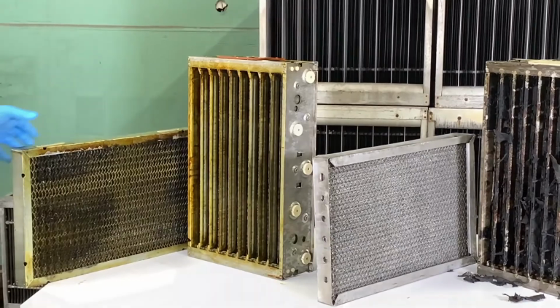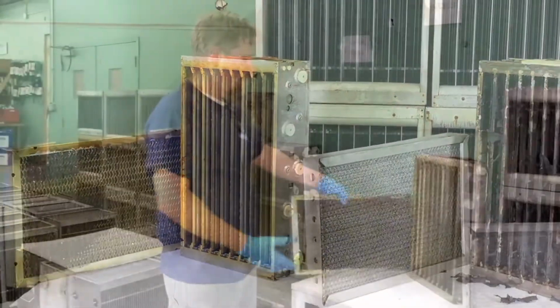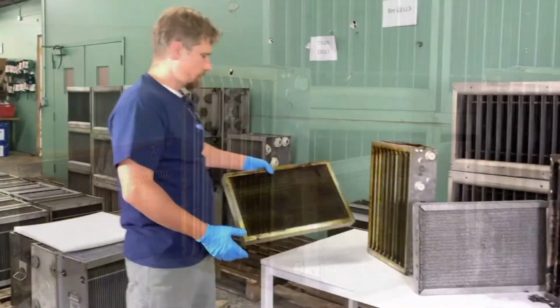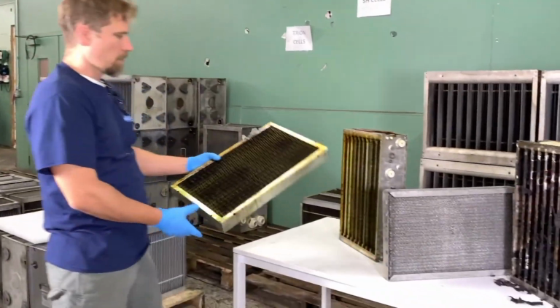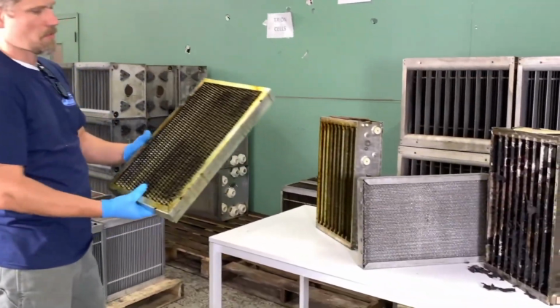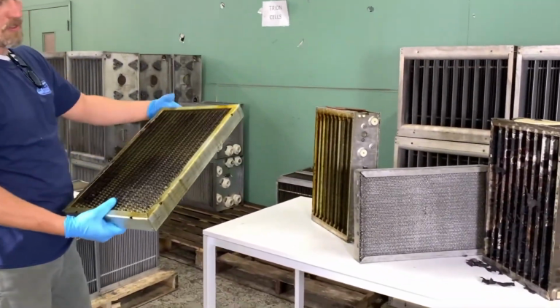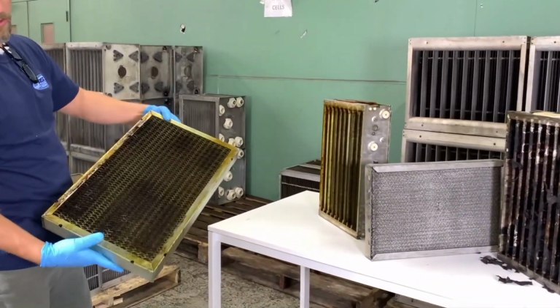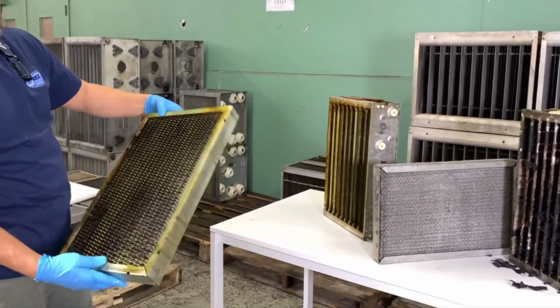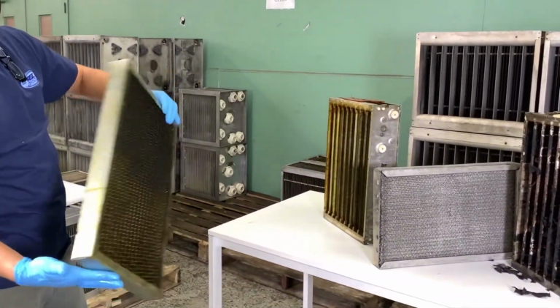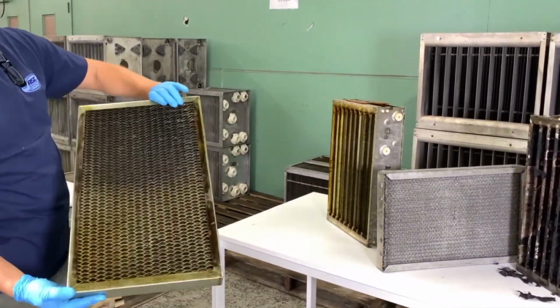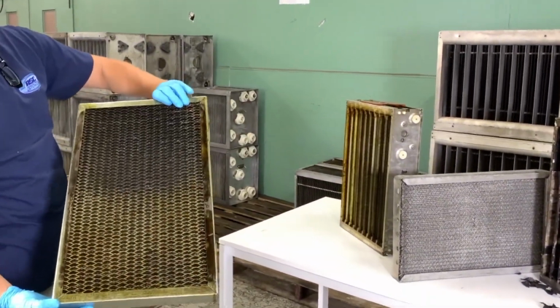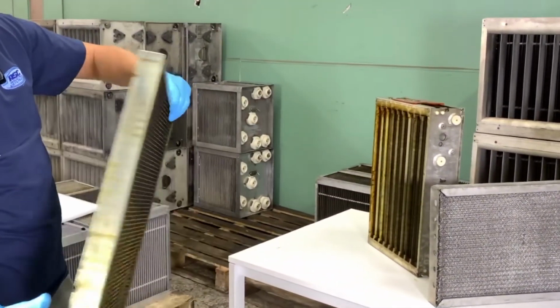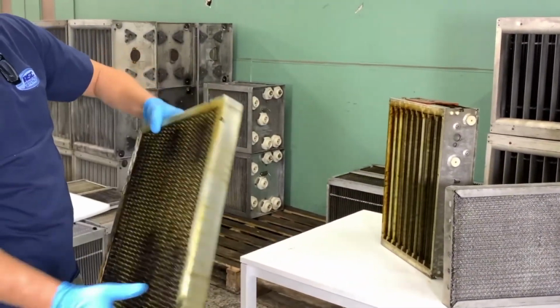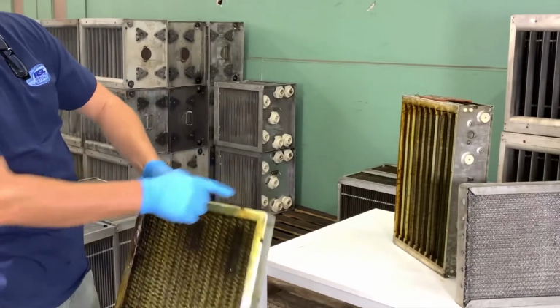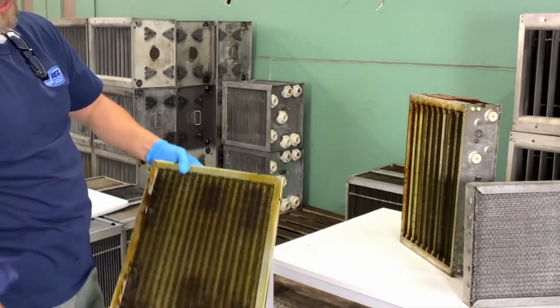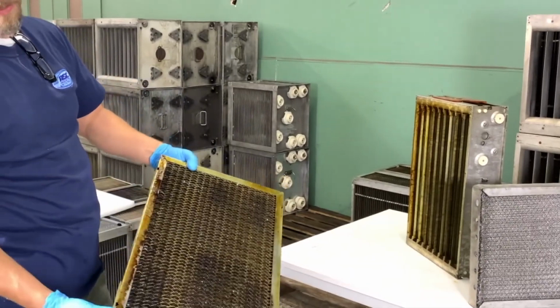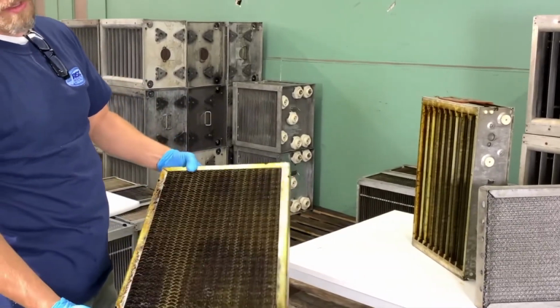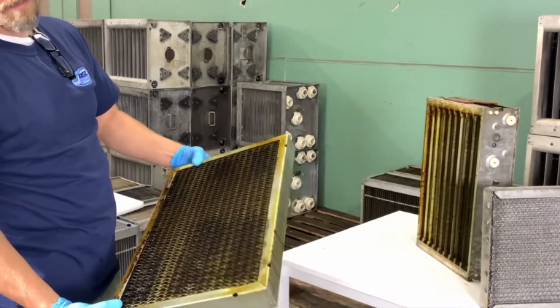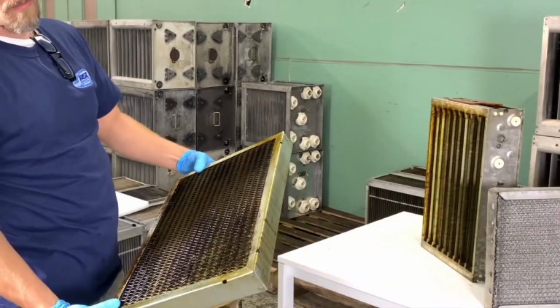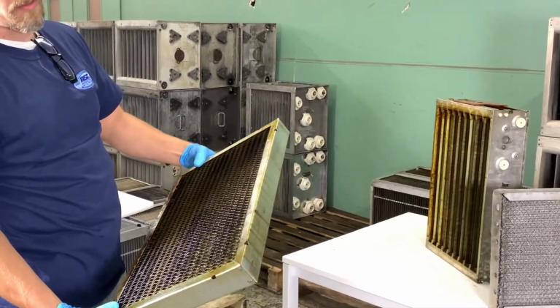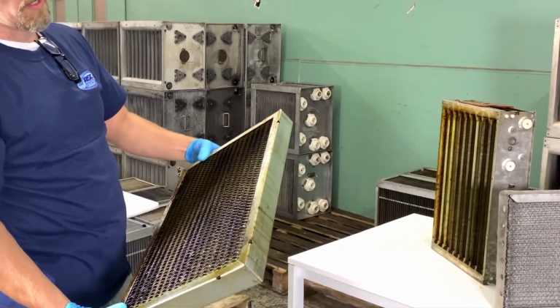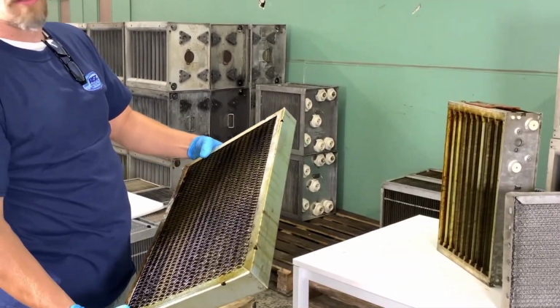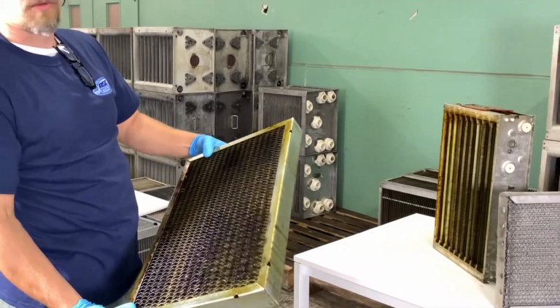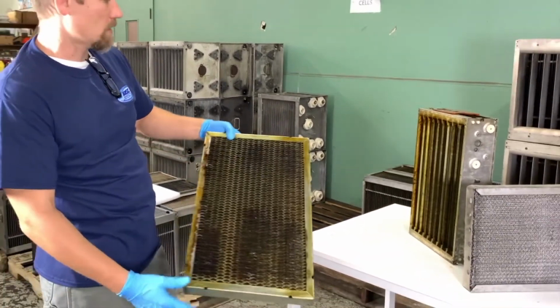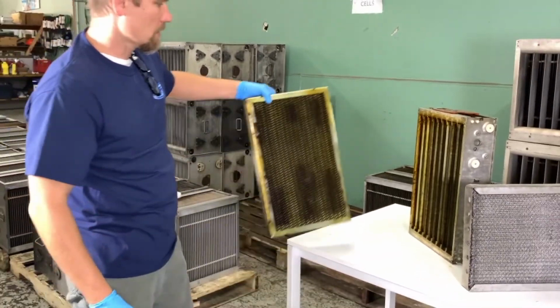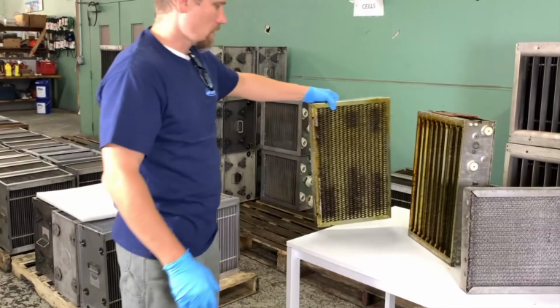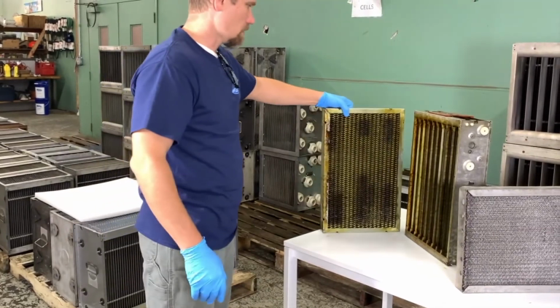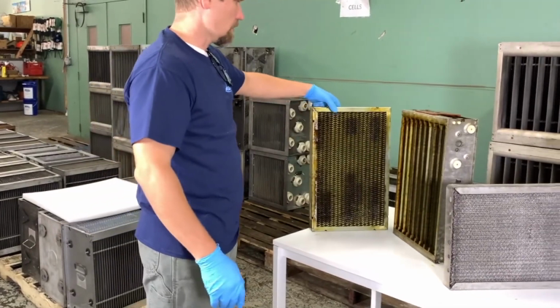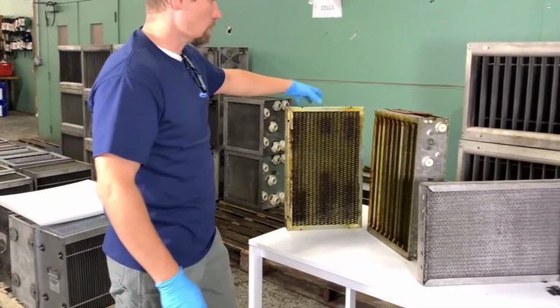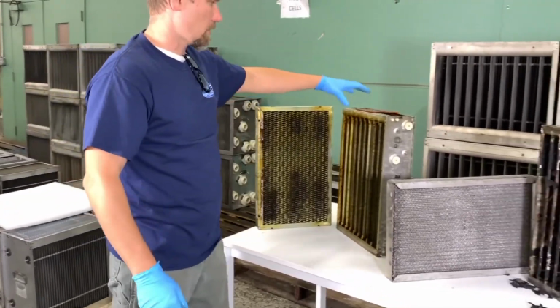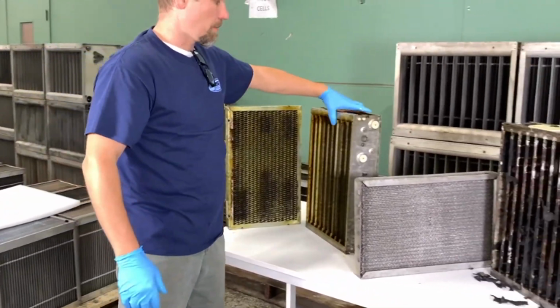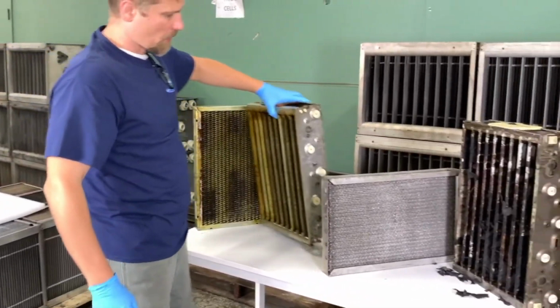Starting with the mesh filter on the left here, this is an acceptable returned mesh filter. It's dirty, but the filter itself is in good shape. The frame is good and strong.